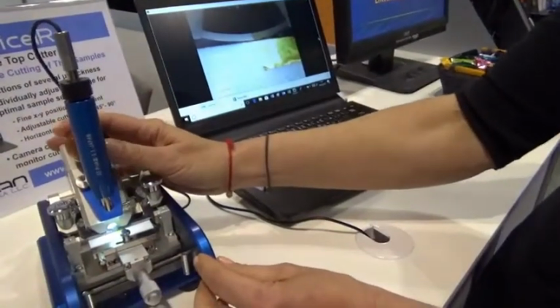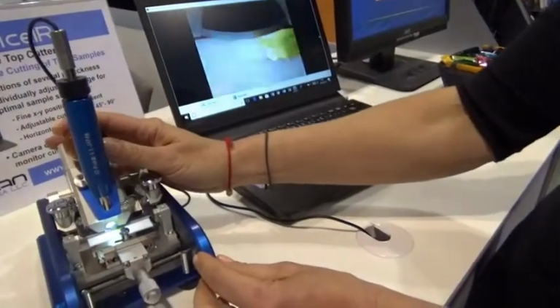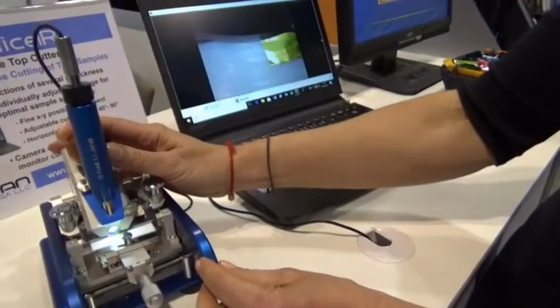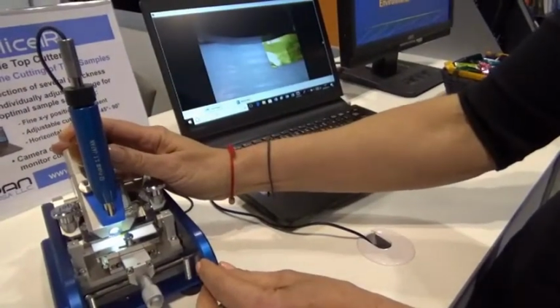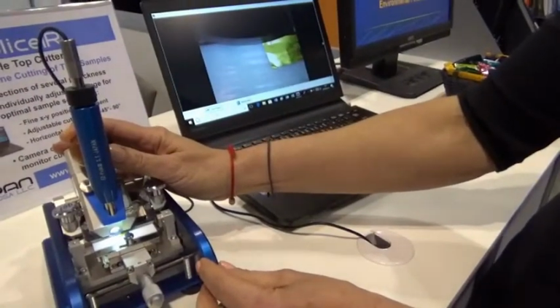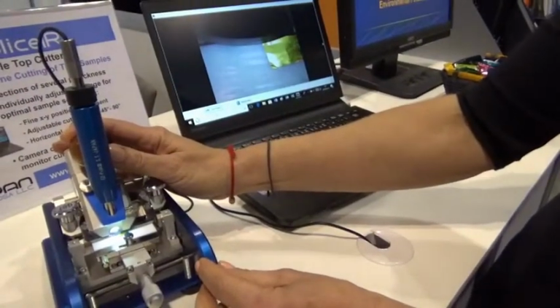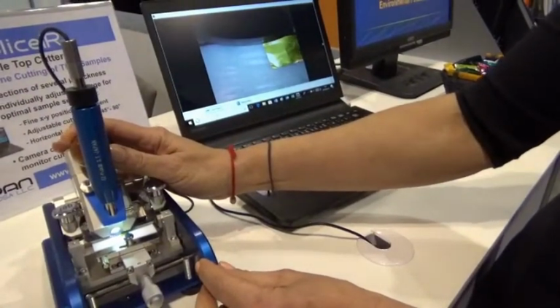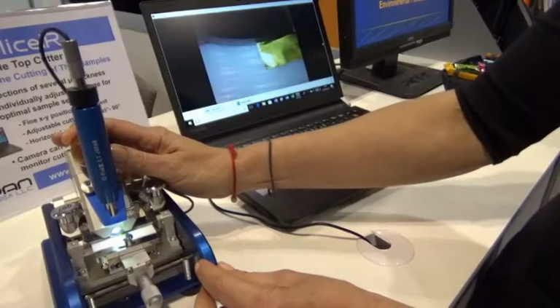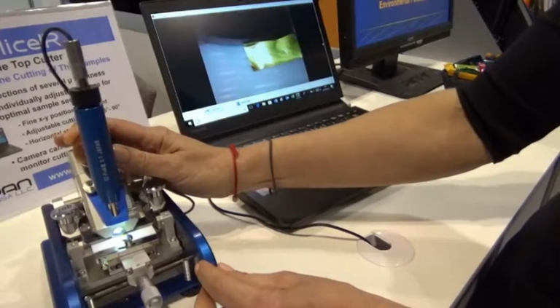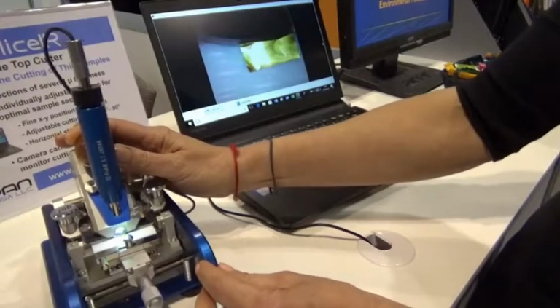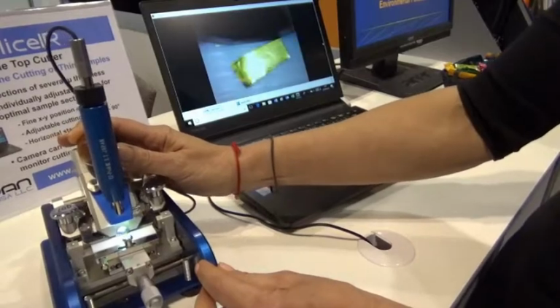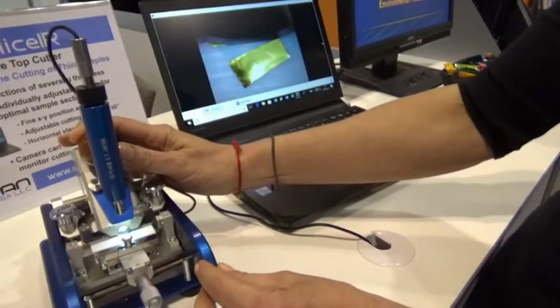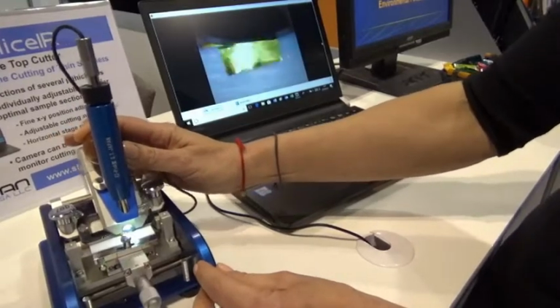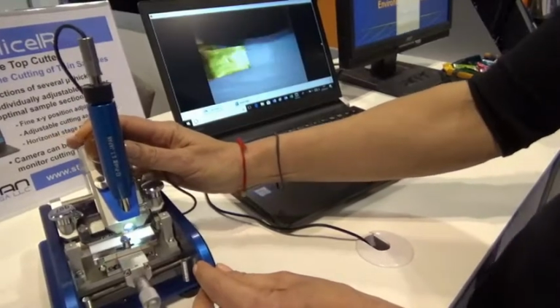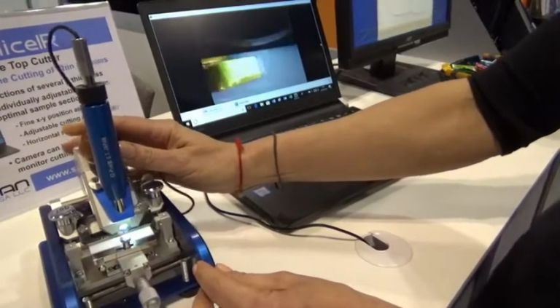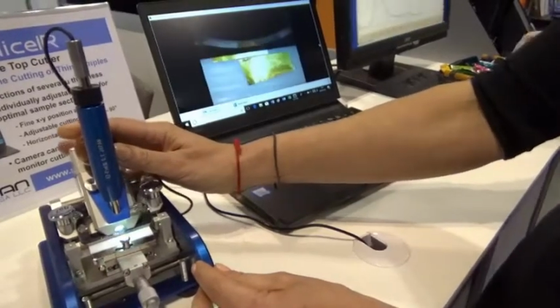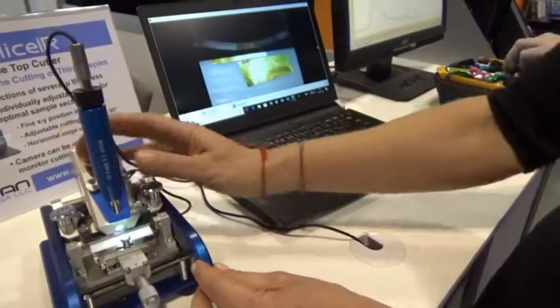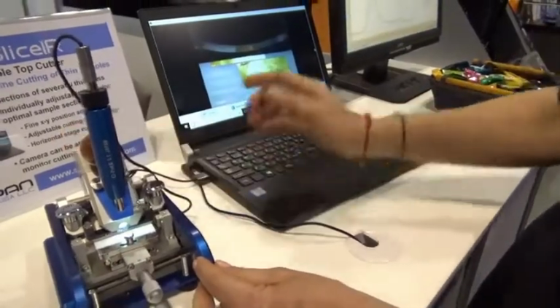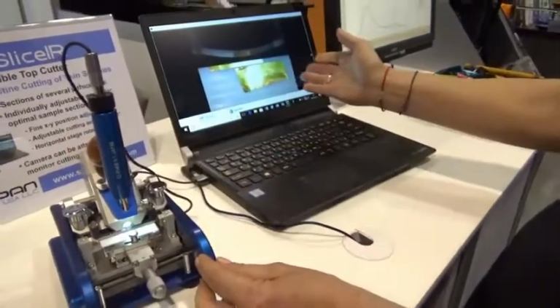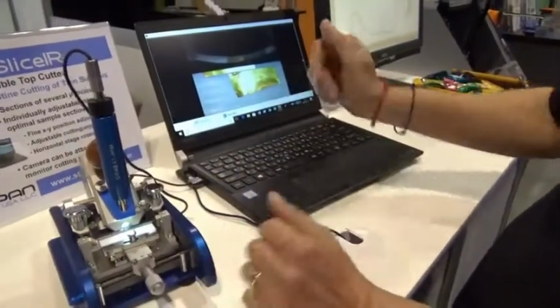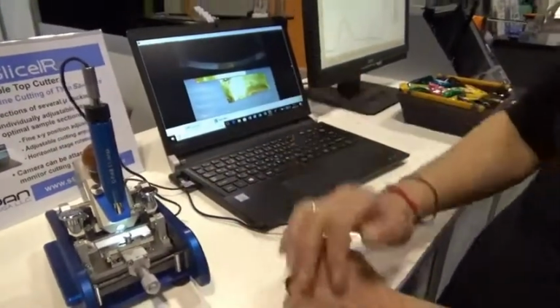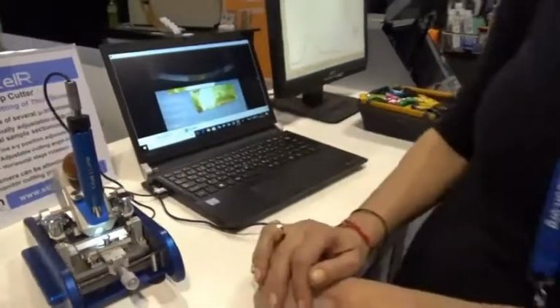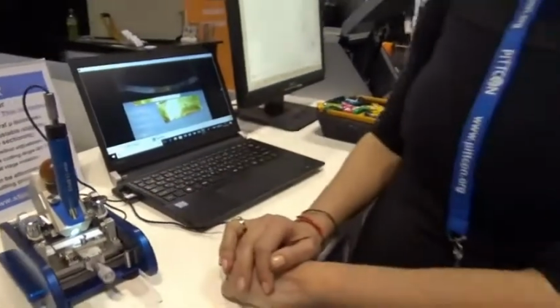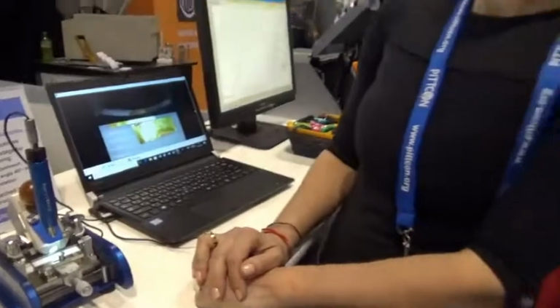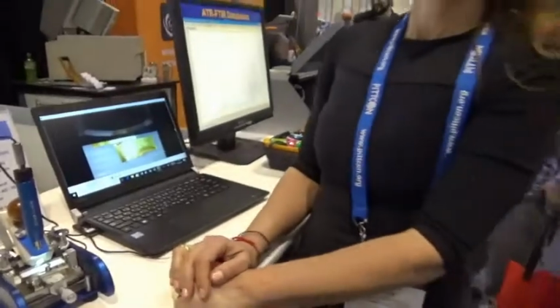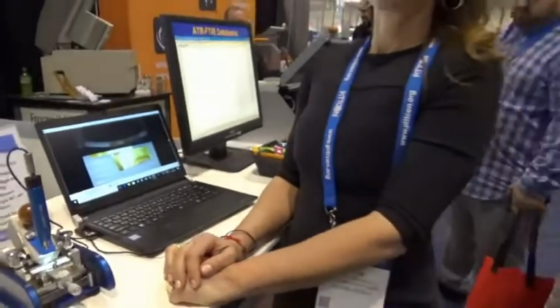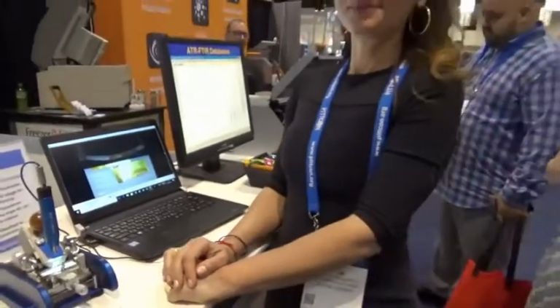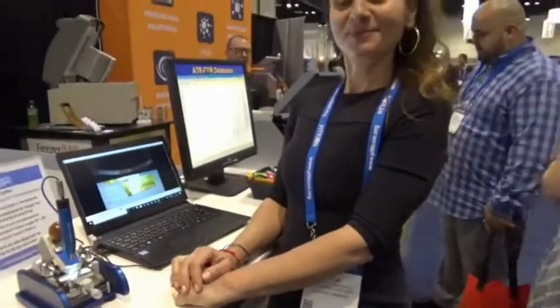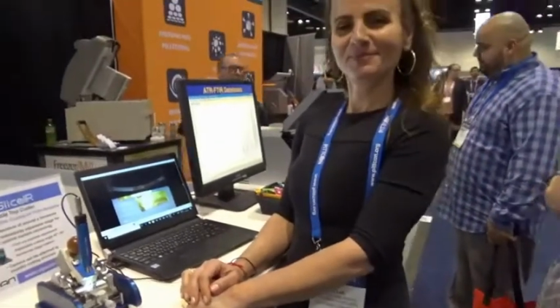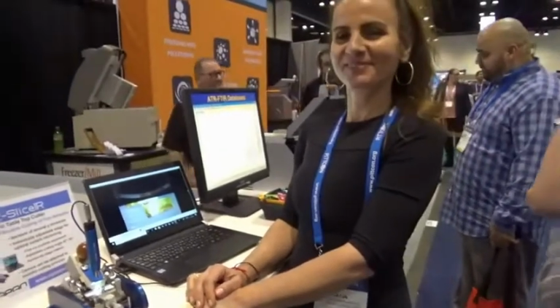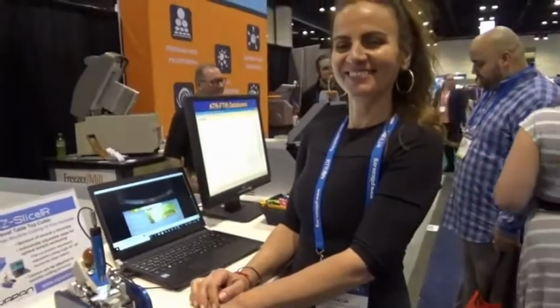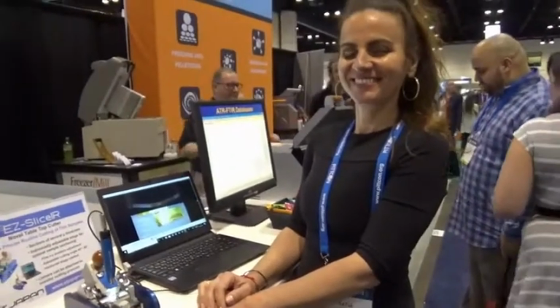You simply press down and pull it over your side and have a nice cut. Here you go.